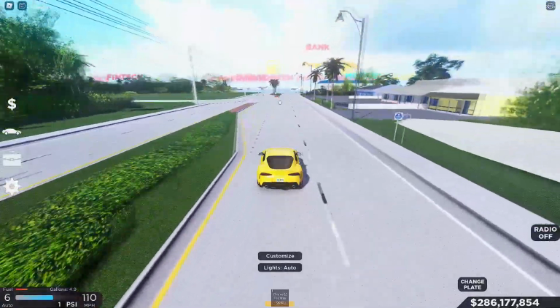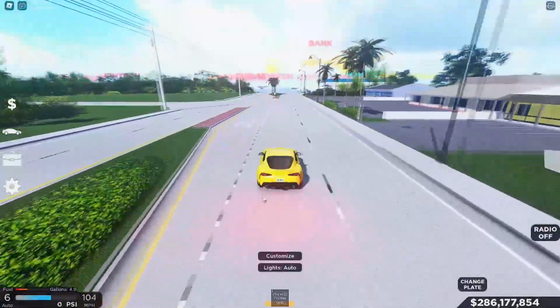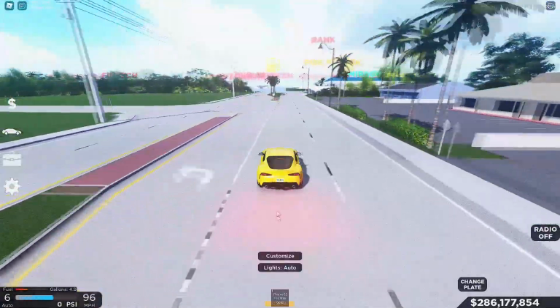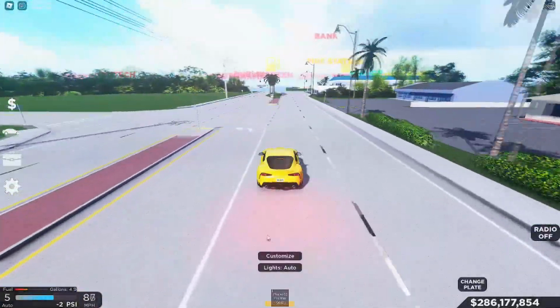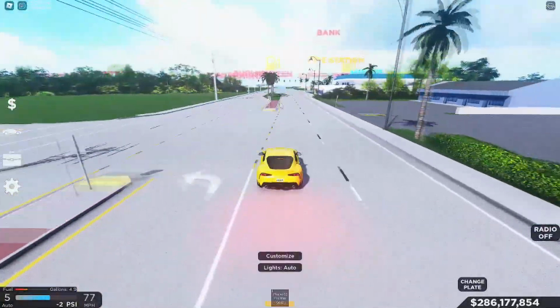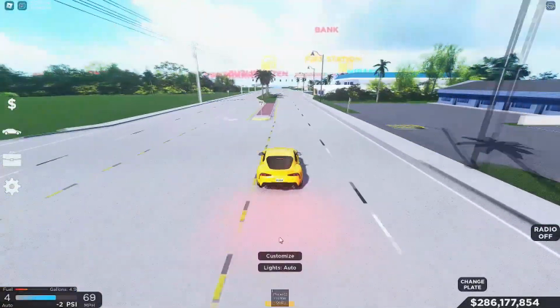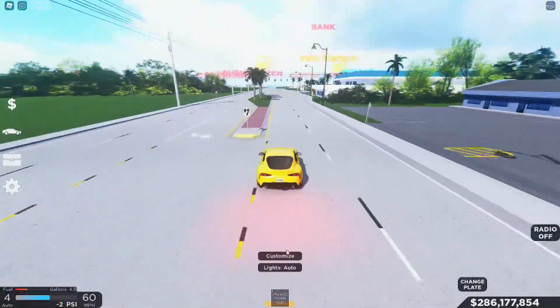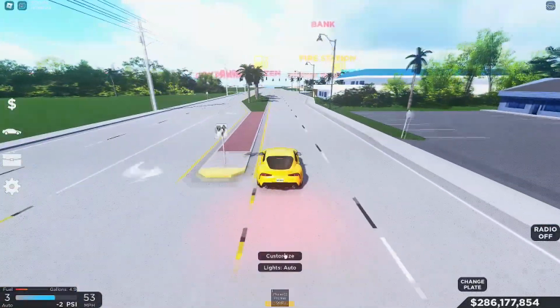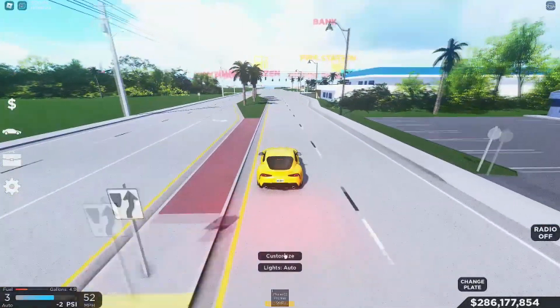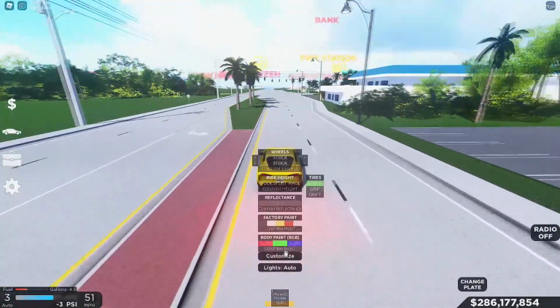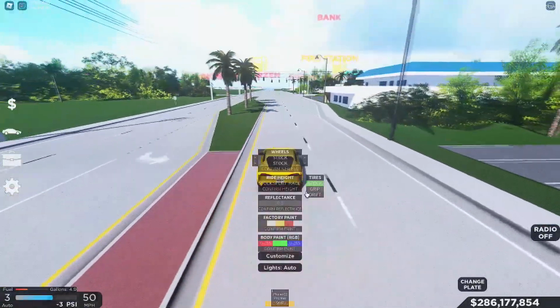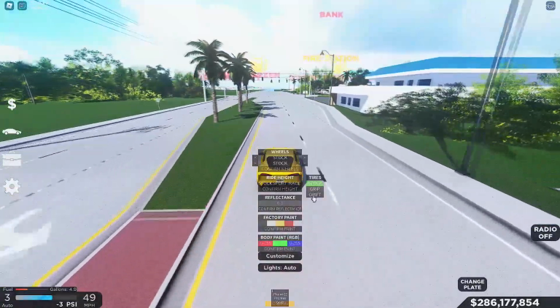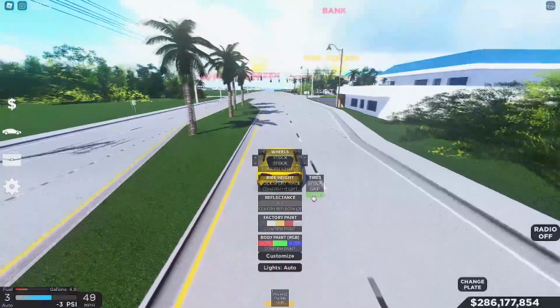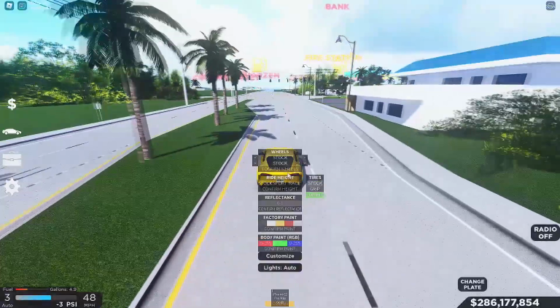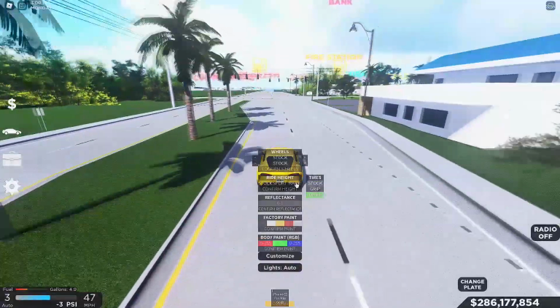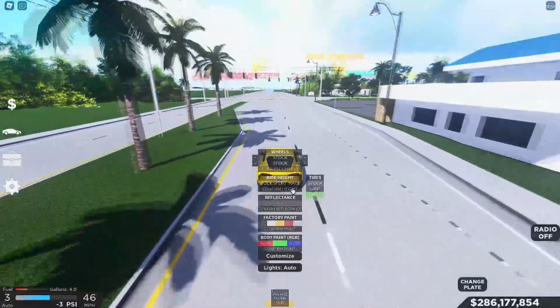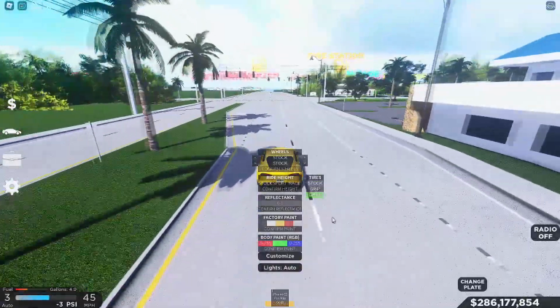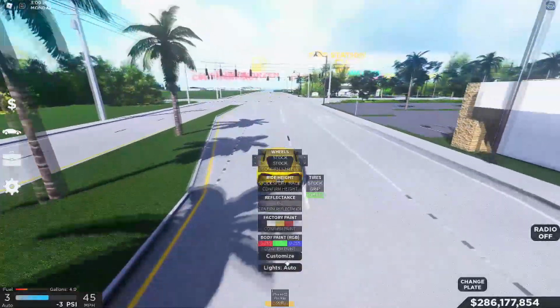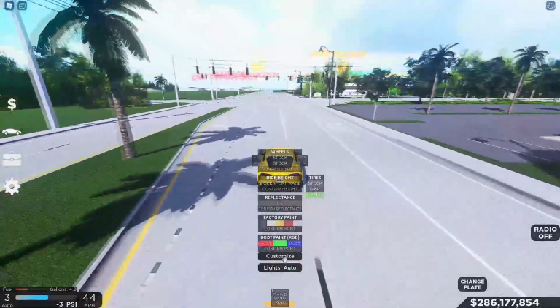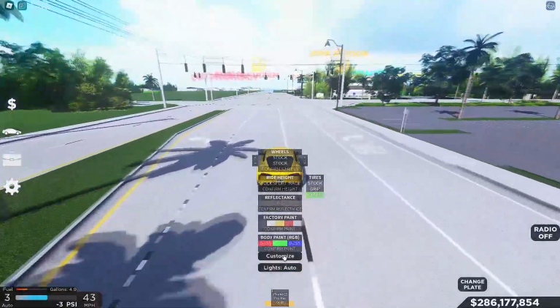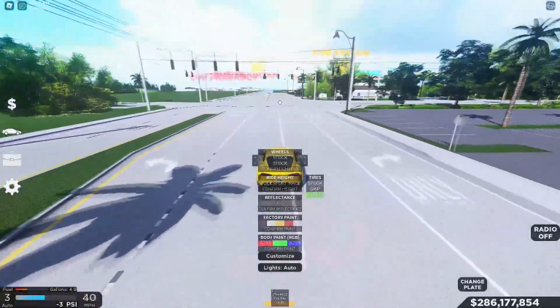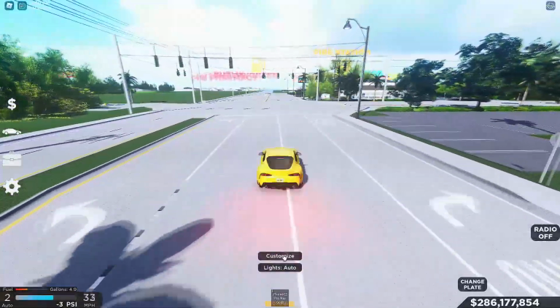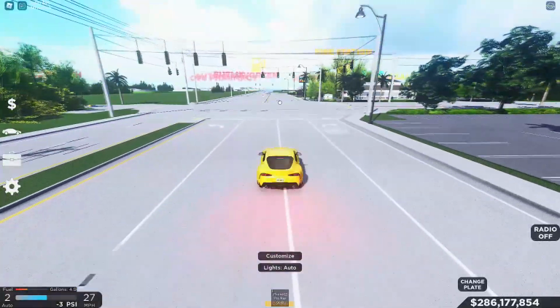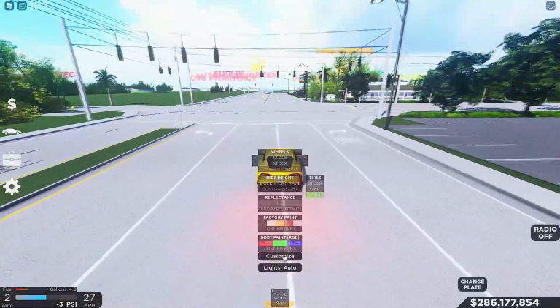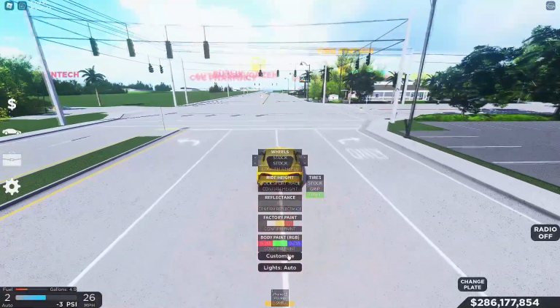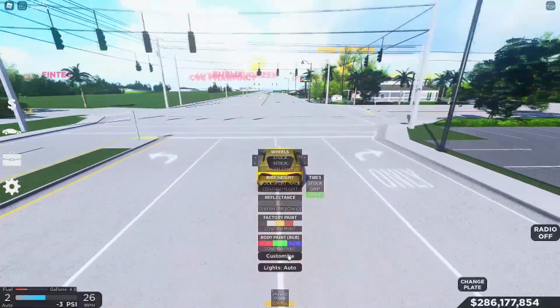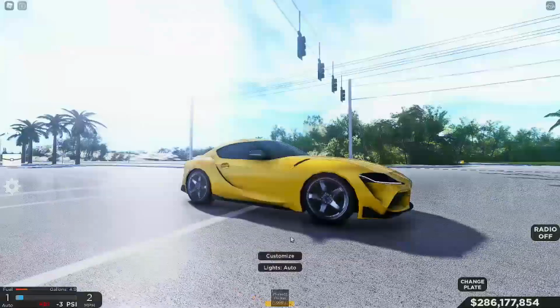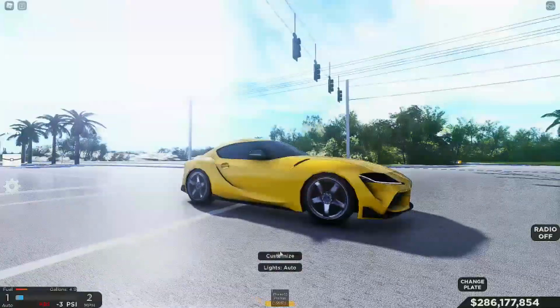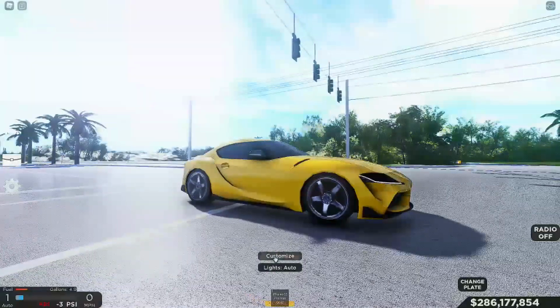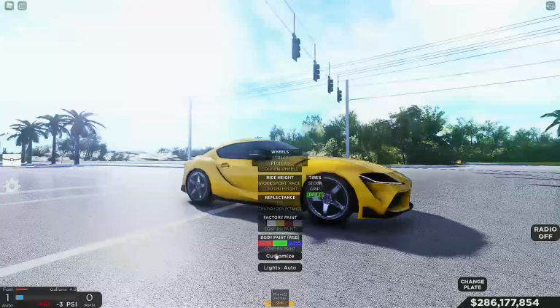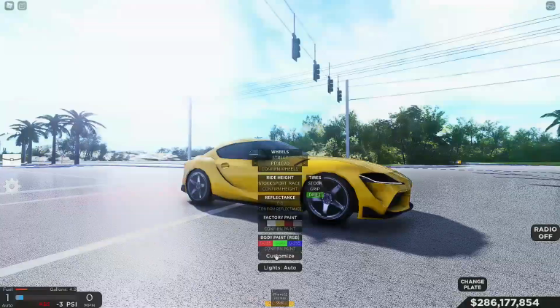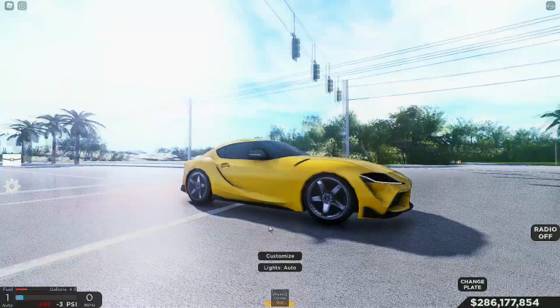Let's try to do a little drift. In order to do this I'm actually gonna put on my drift tires, make it slammed, and pick some cool wheels out. We can keep the car yellow.